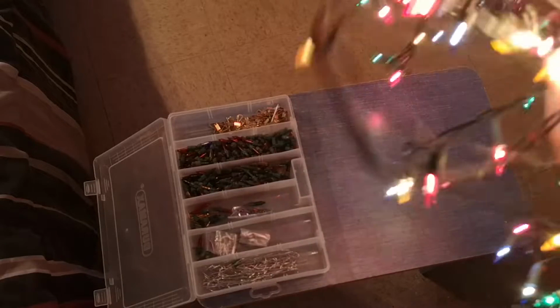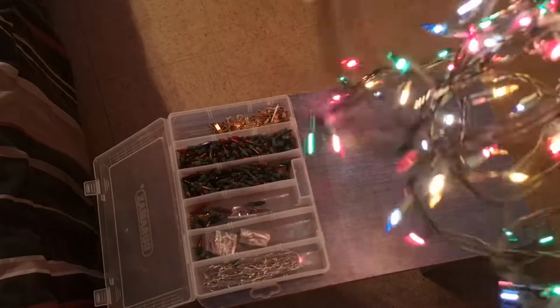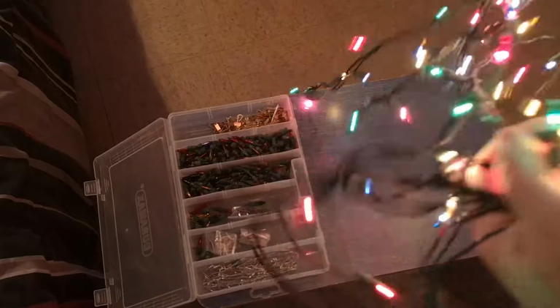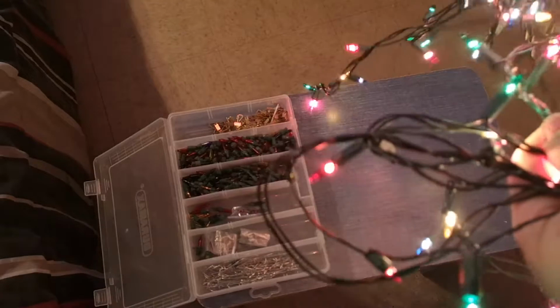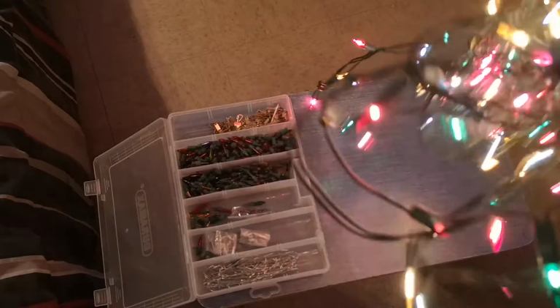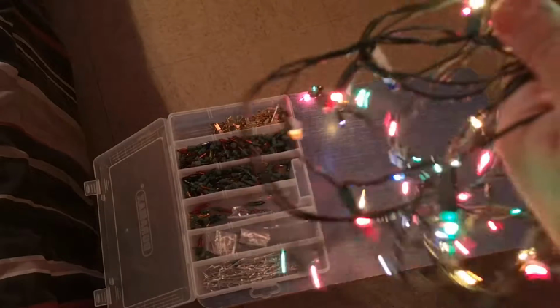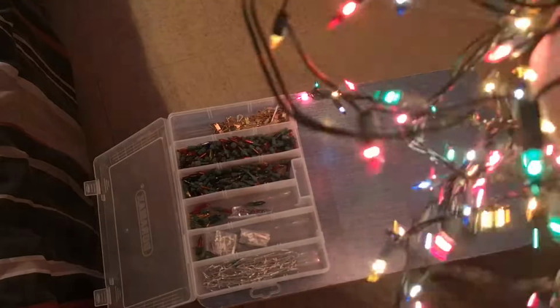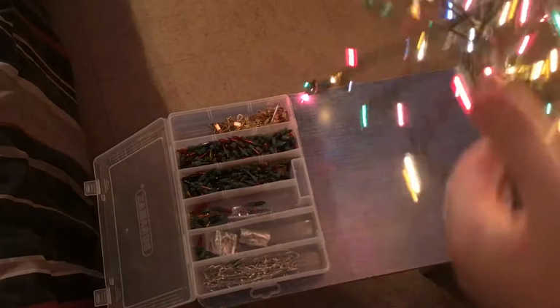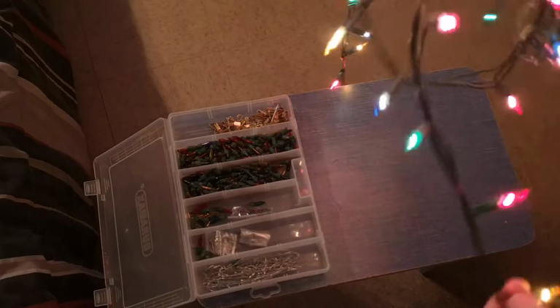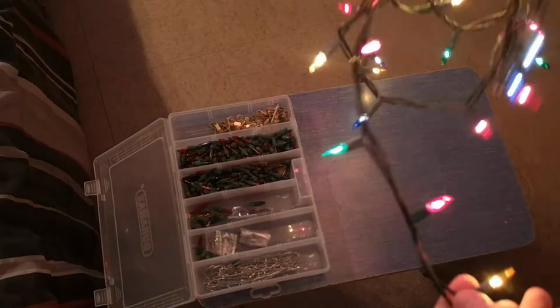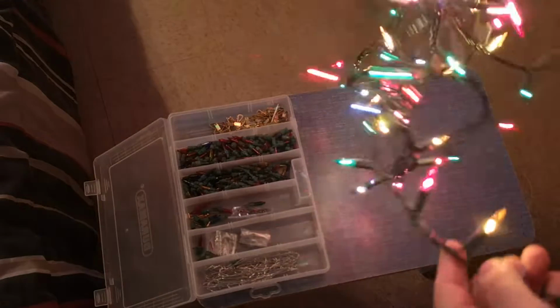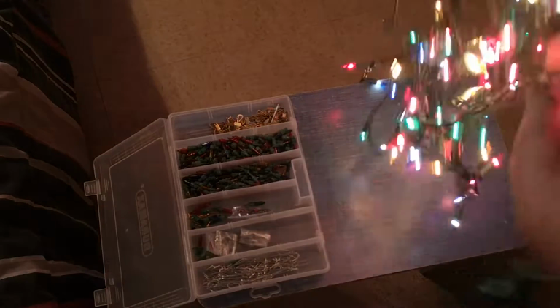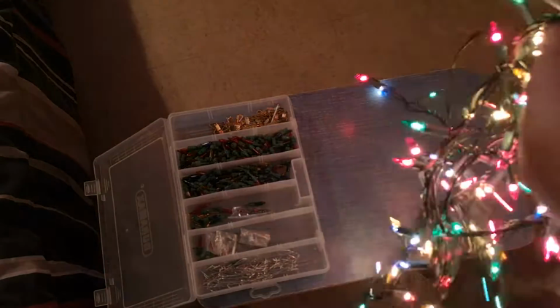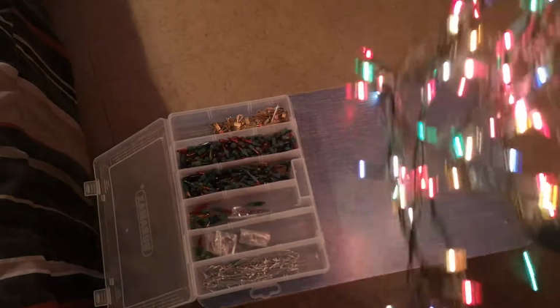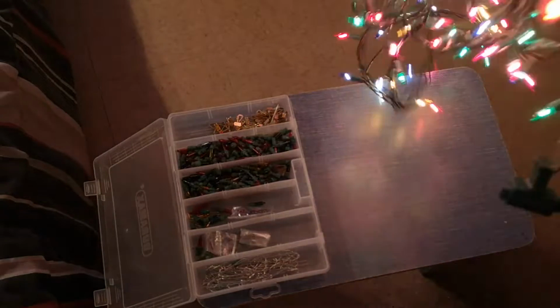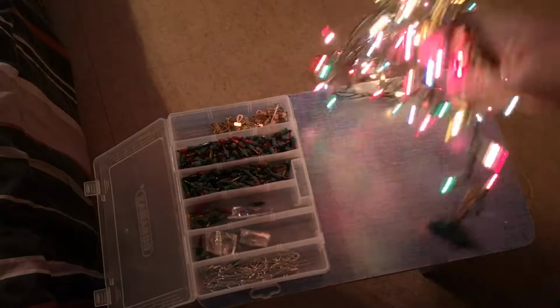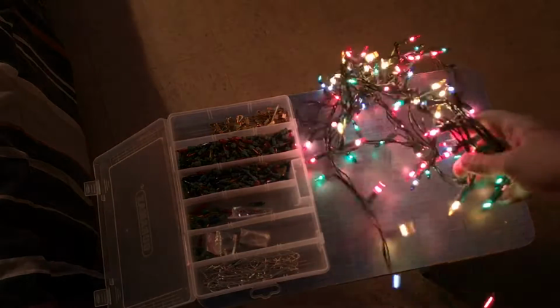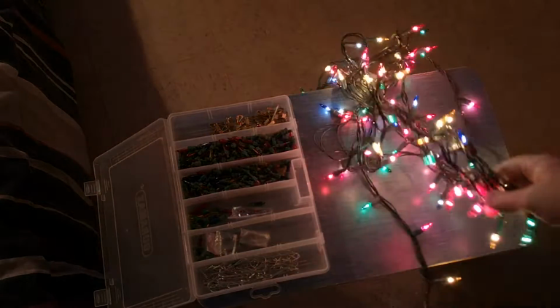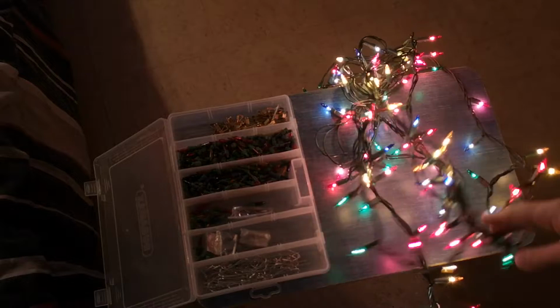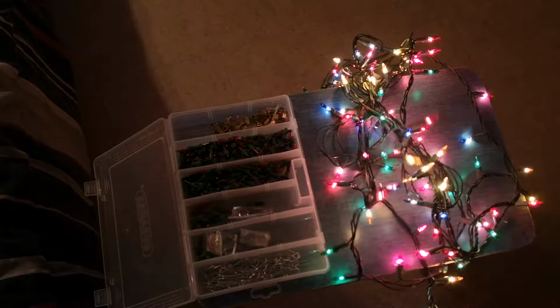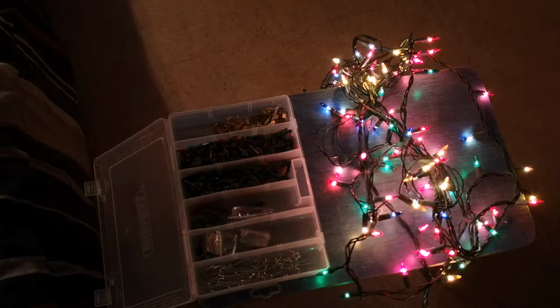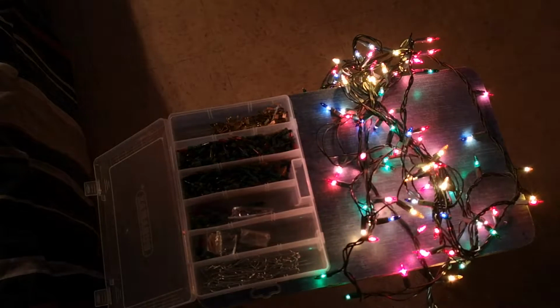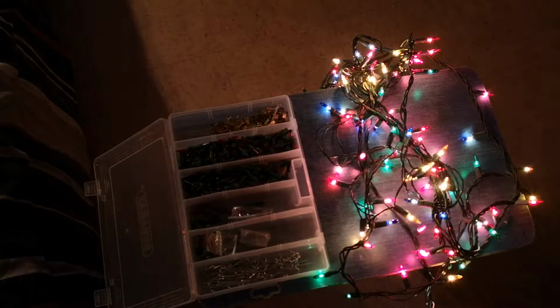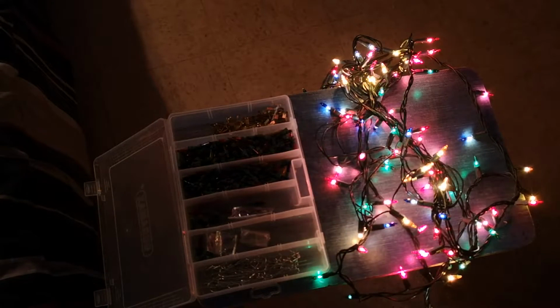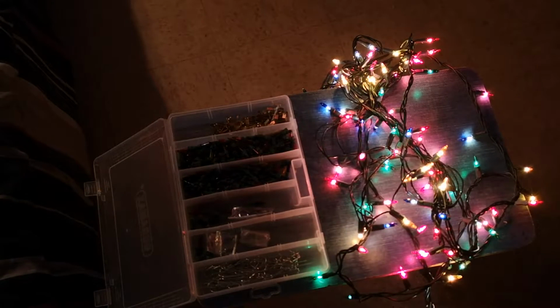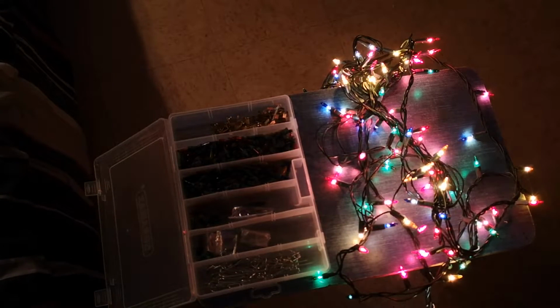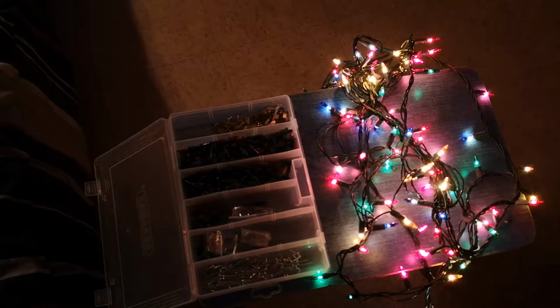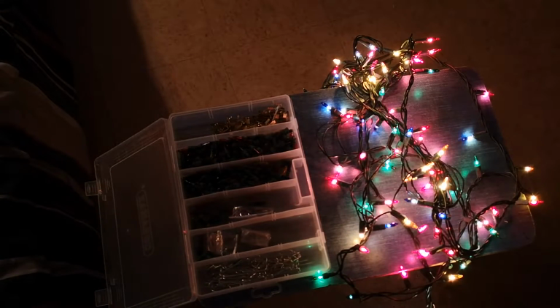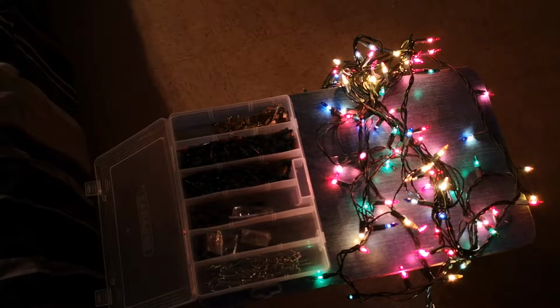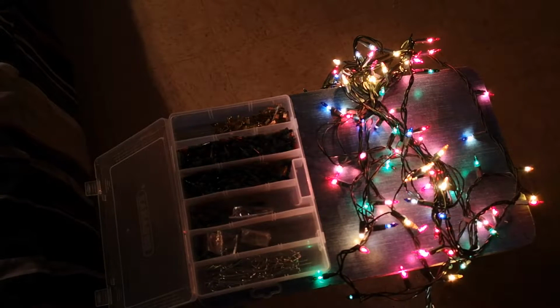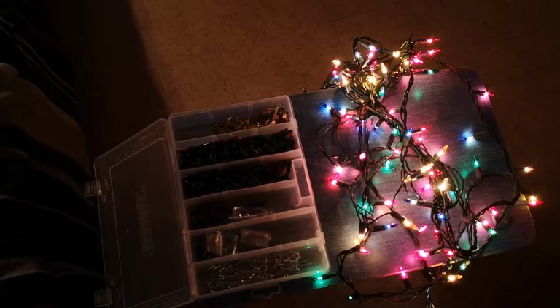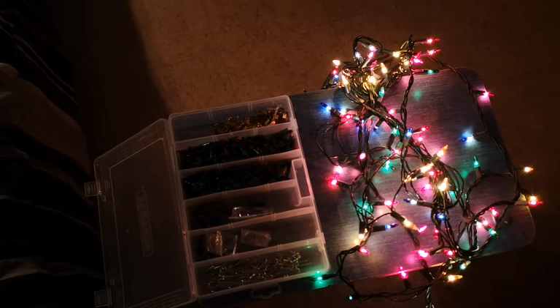There's a much faster way to get lights that are working, and I'm going to show you right now.